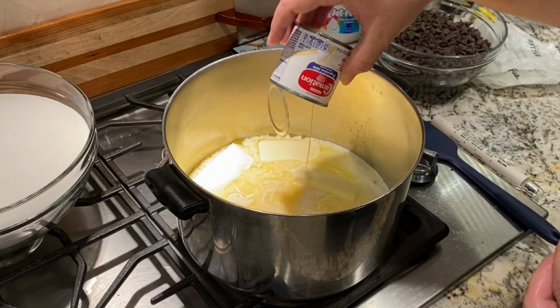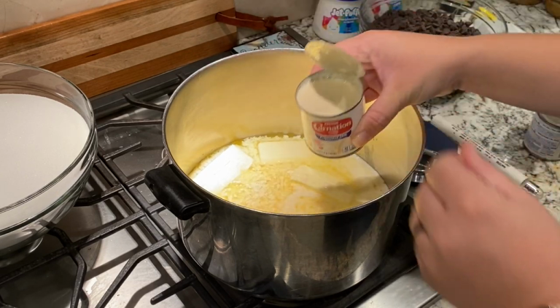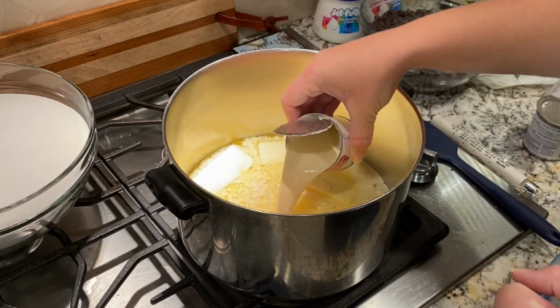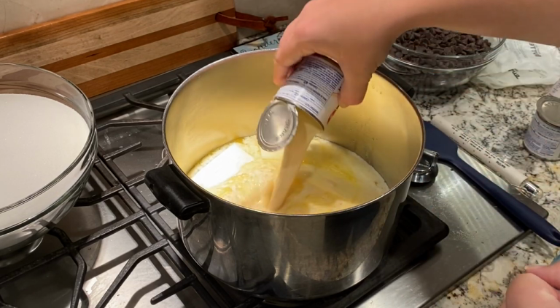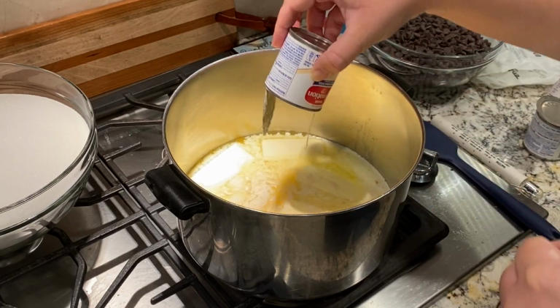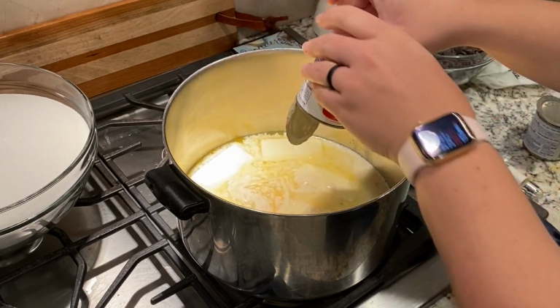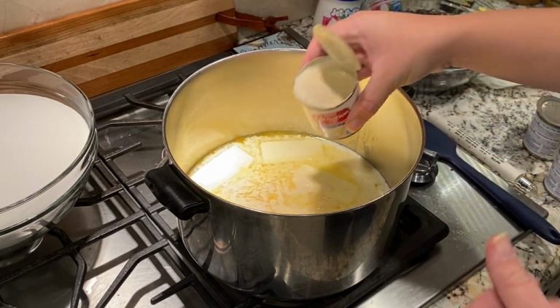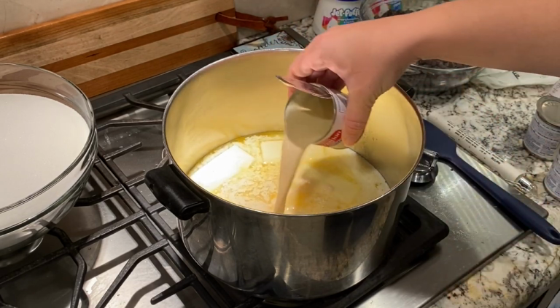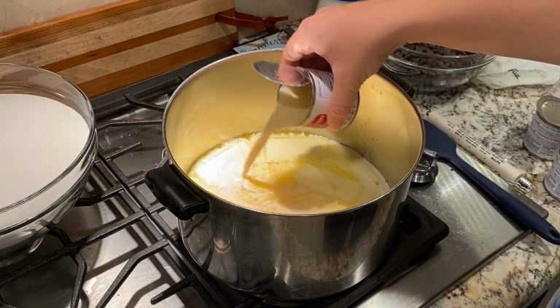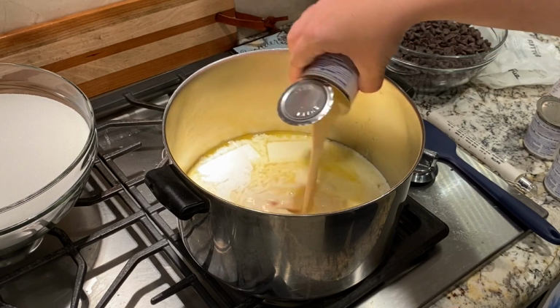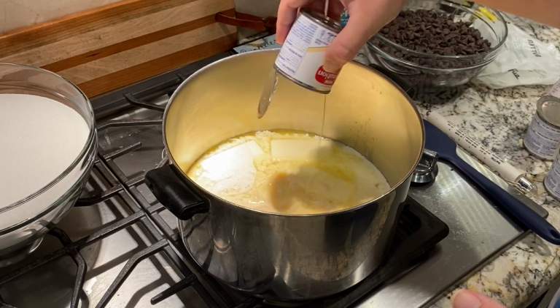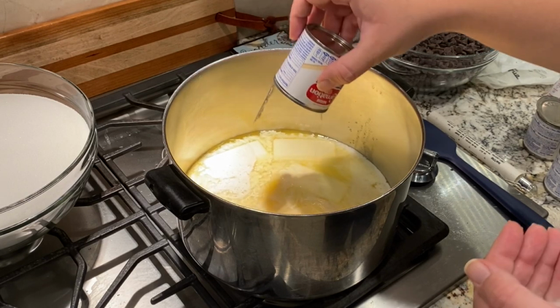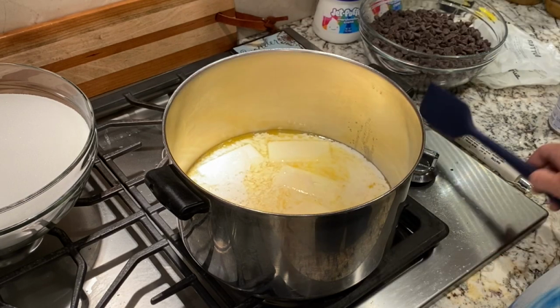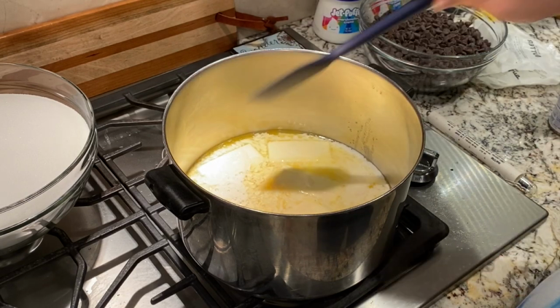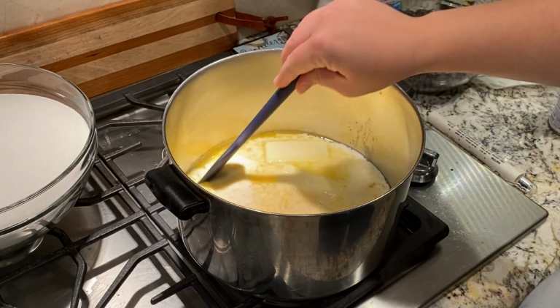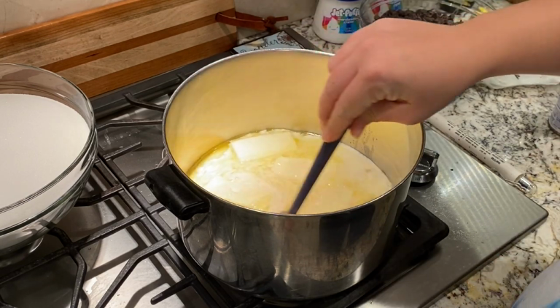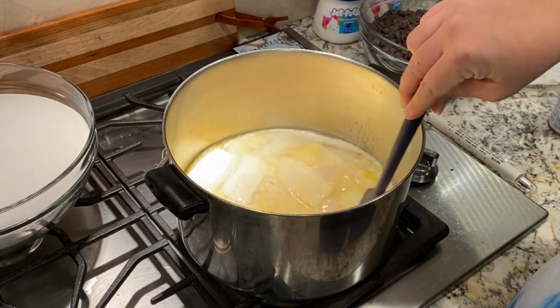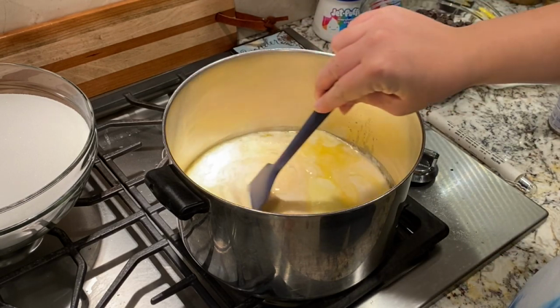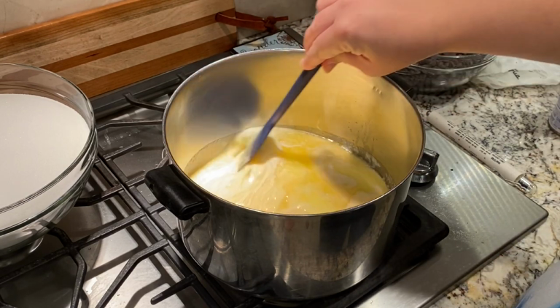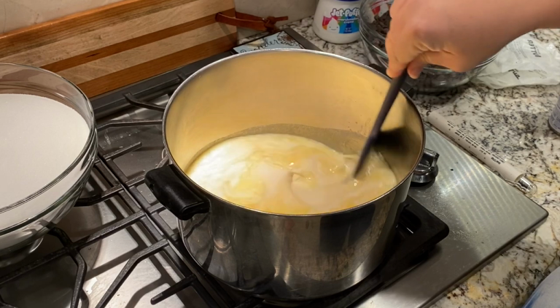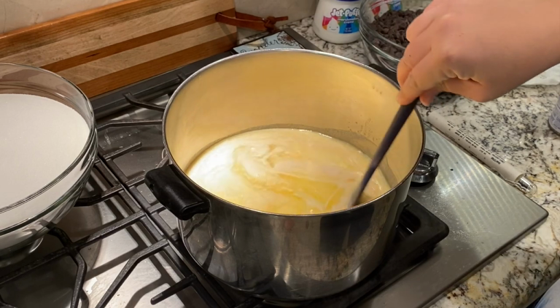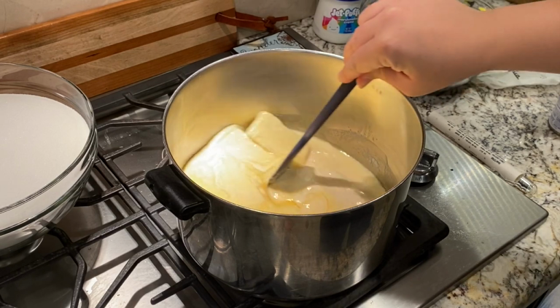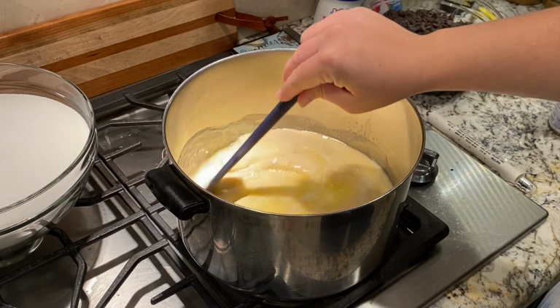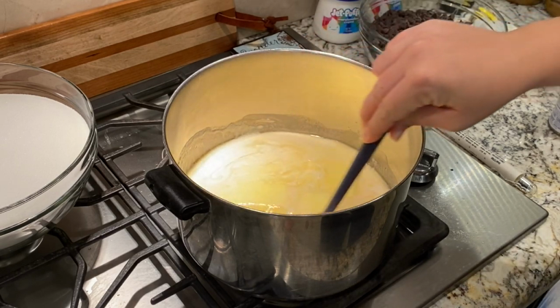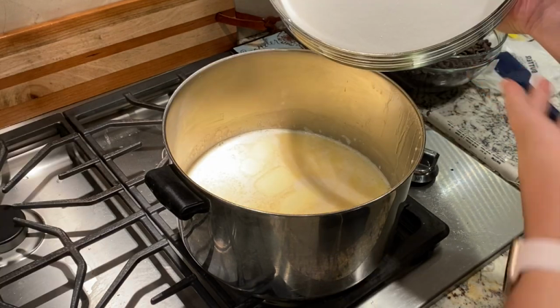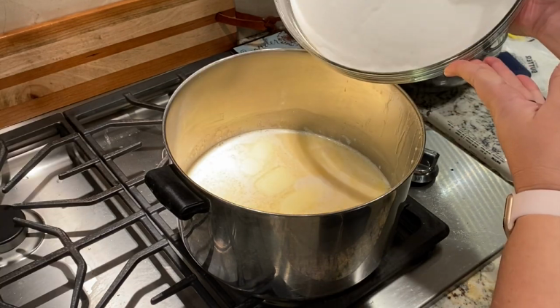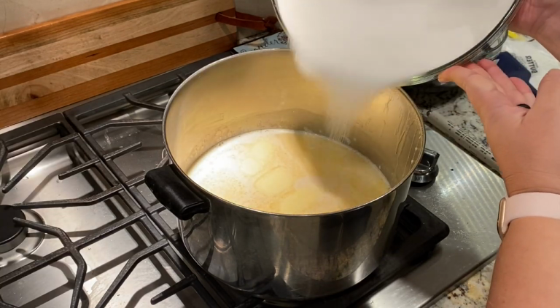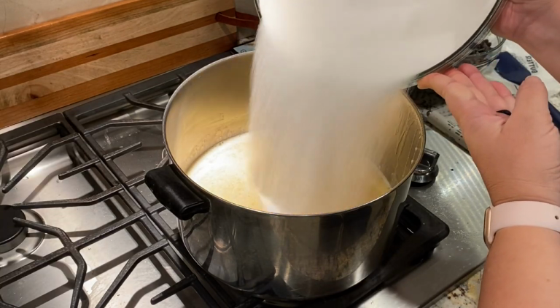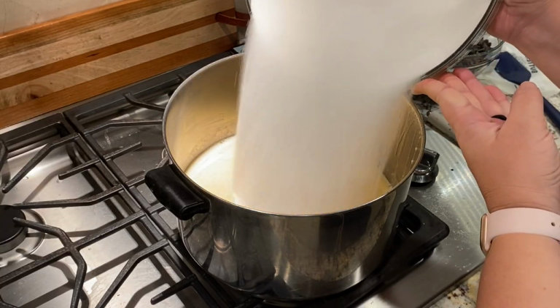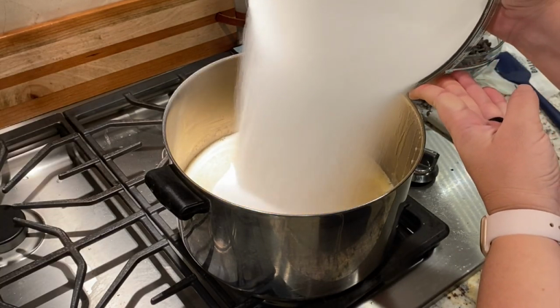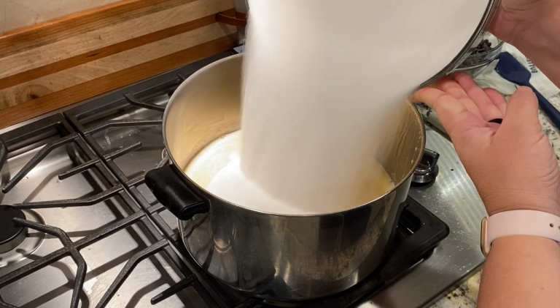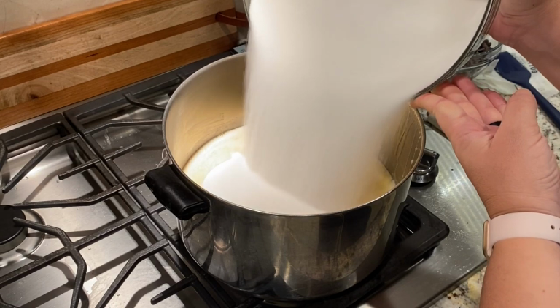The recipe that my family likes to follow is the Kraft Fantasy Fudge recipe. However, that recipe calls for chopped up baker's chocolate, and we've found that the same amount of semi-sweet chocolate chips works just fine, and can be less expensive too.